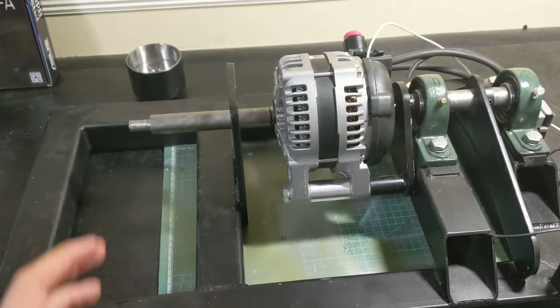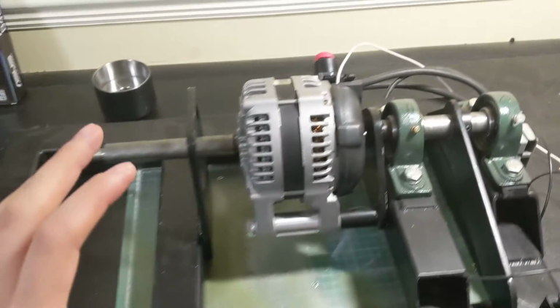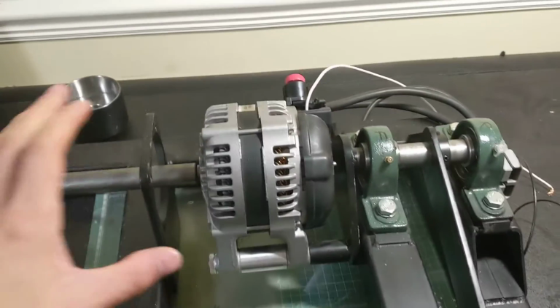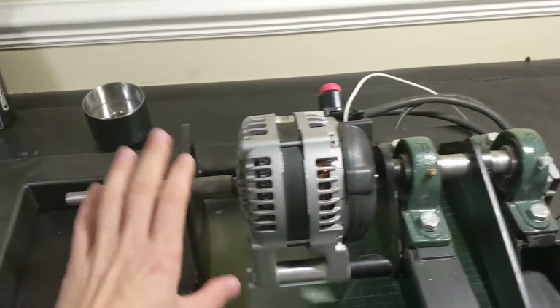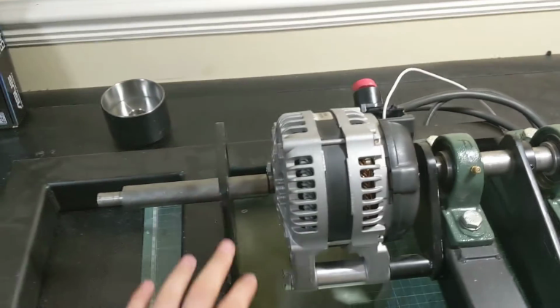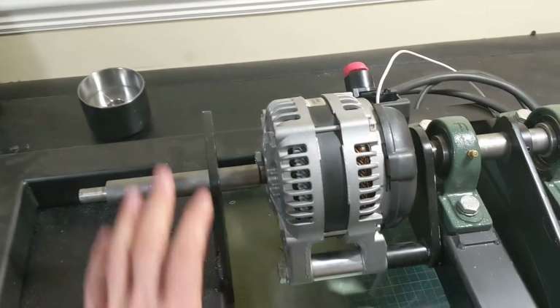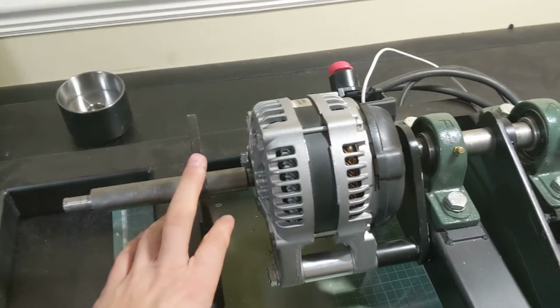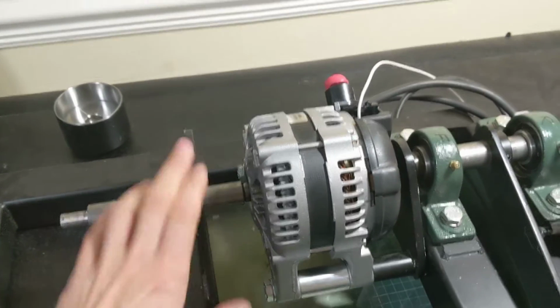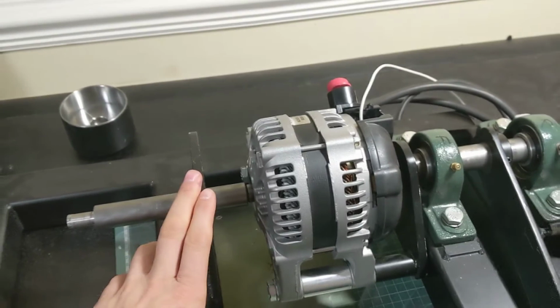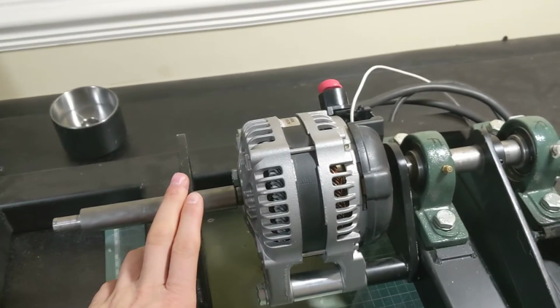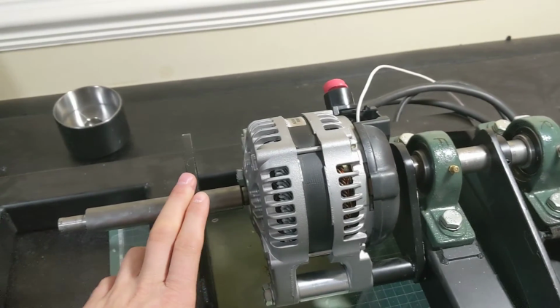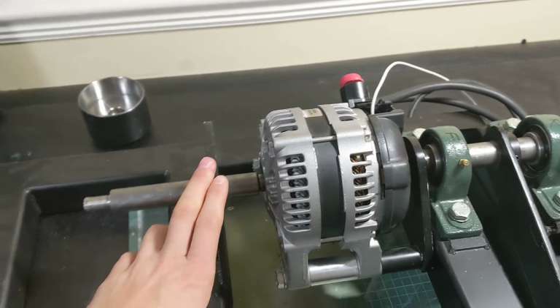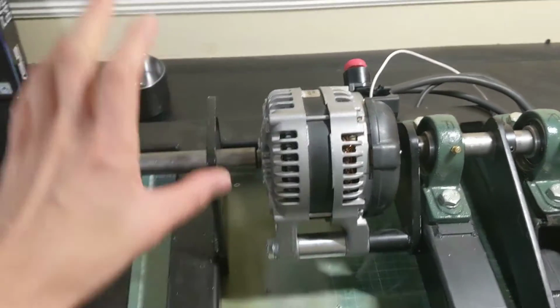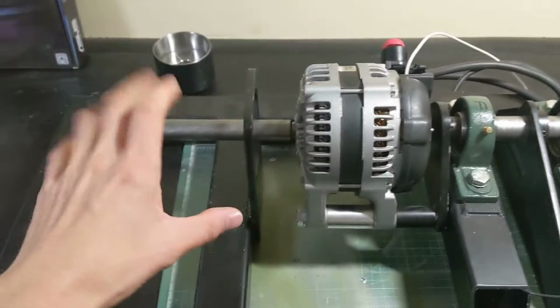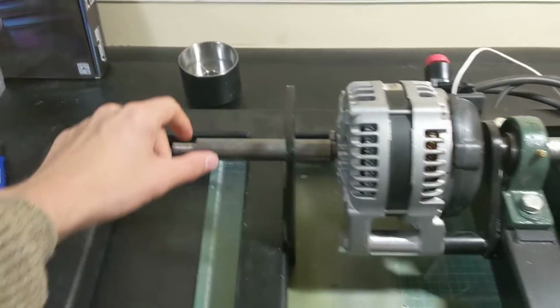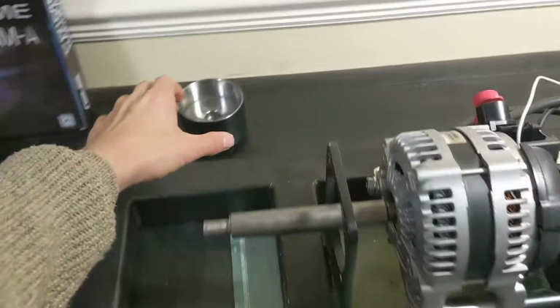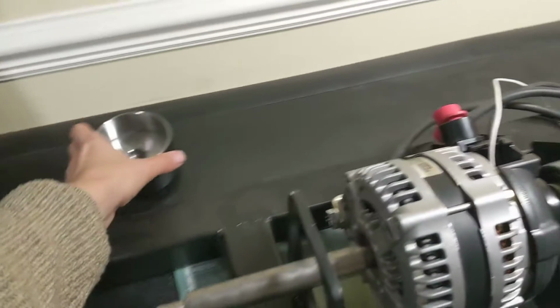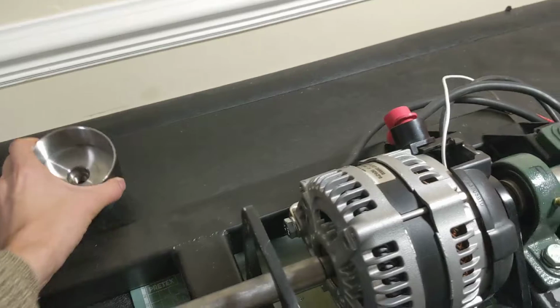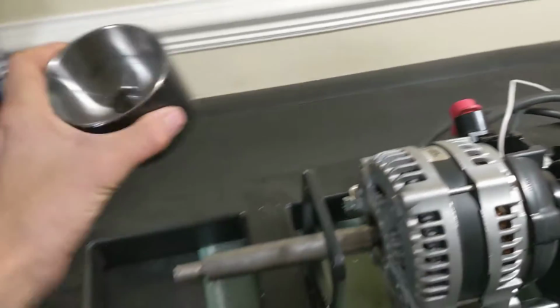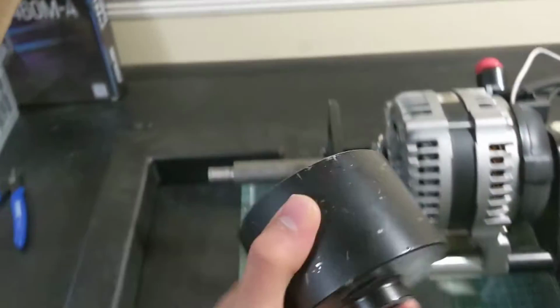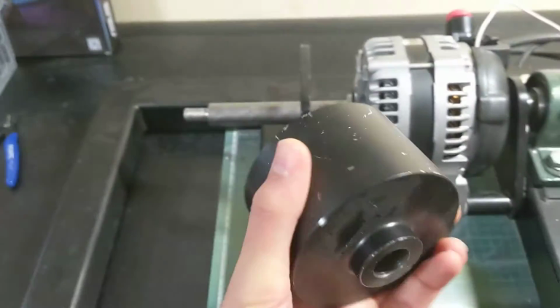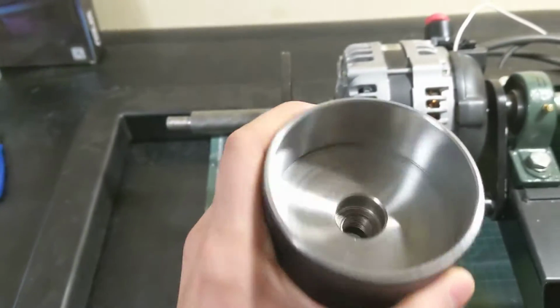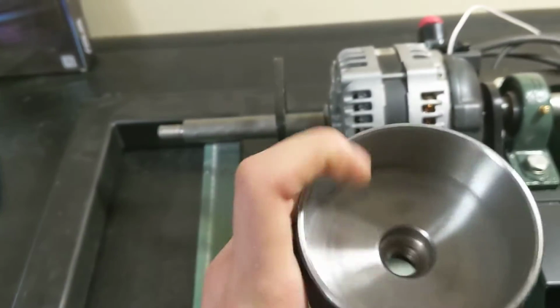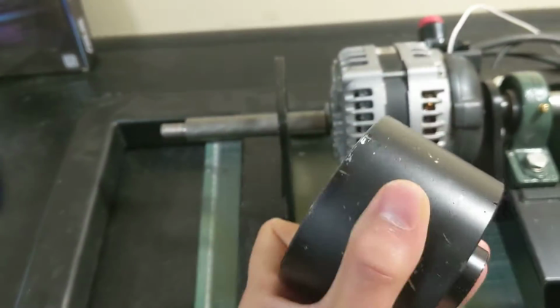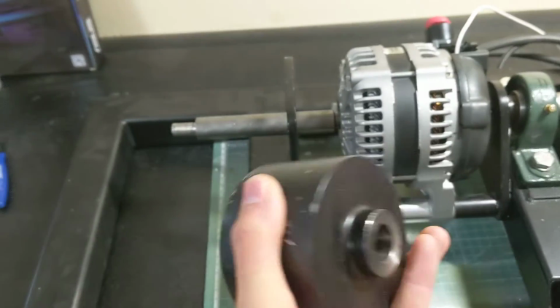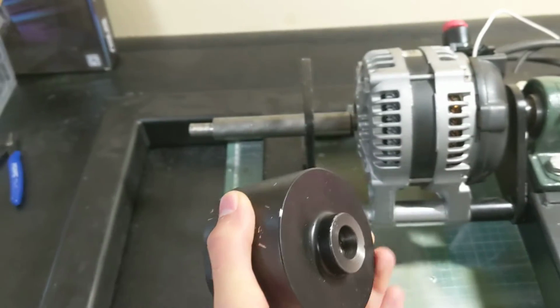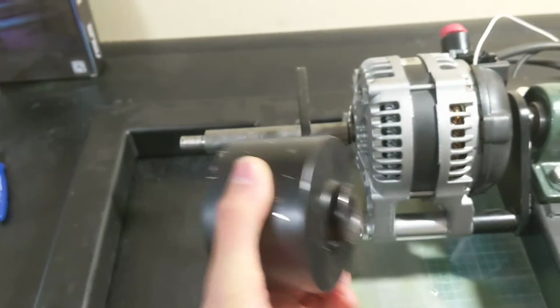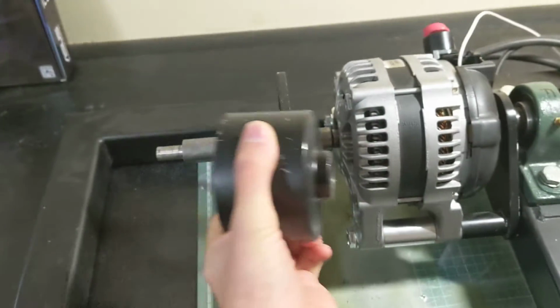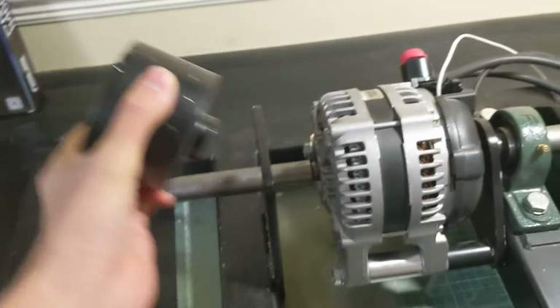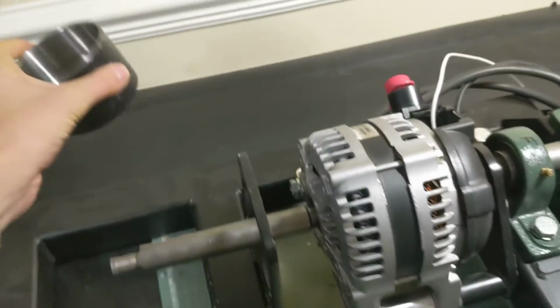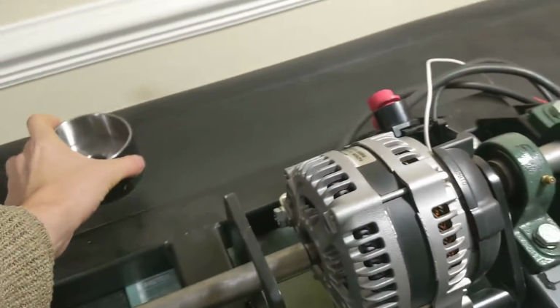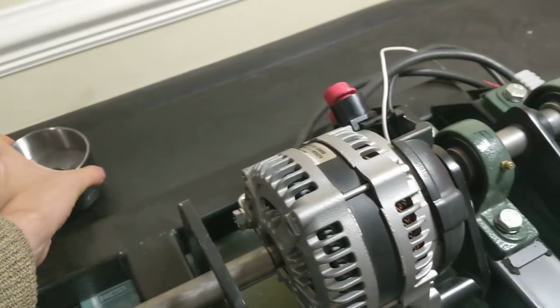What we have here is a 50cc Honda bushcutter engine, and this is the bell mouth adapter that allows us to put onto the clutch bell and actually connect it to the dyno.